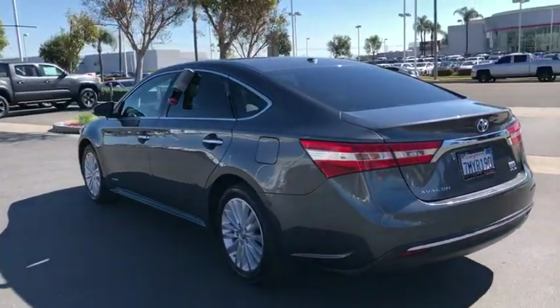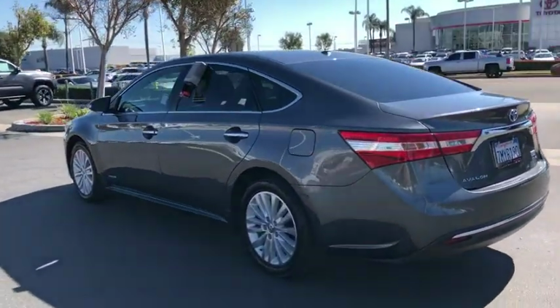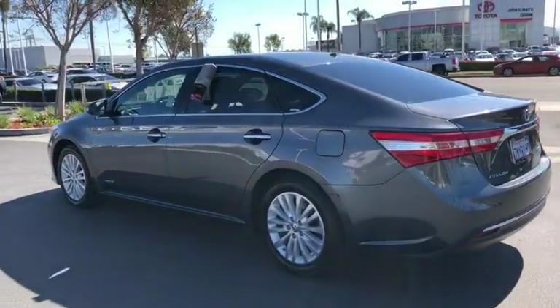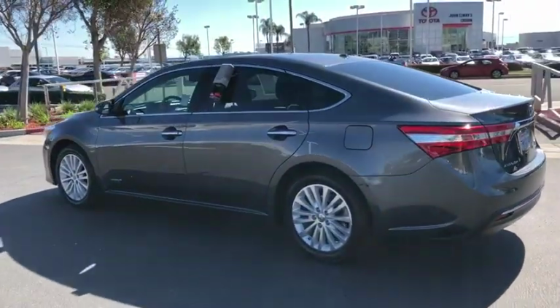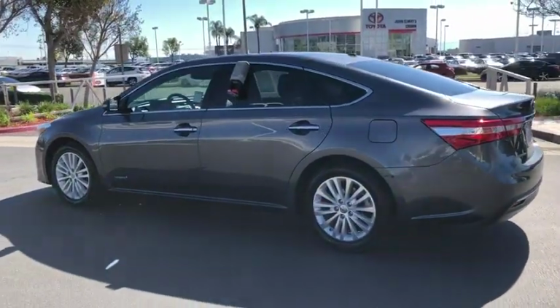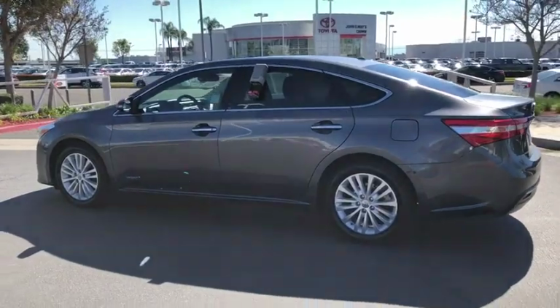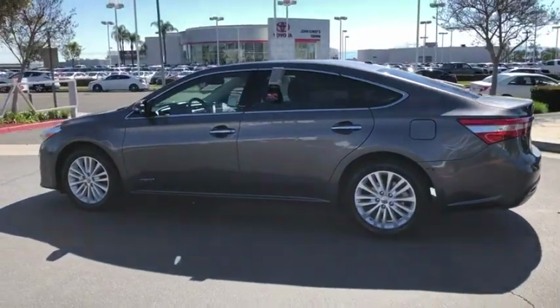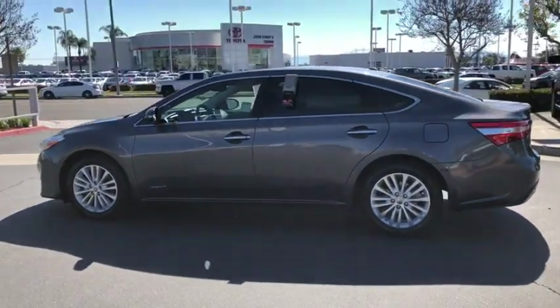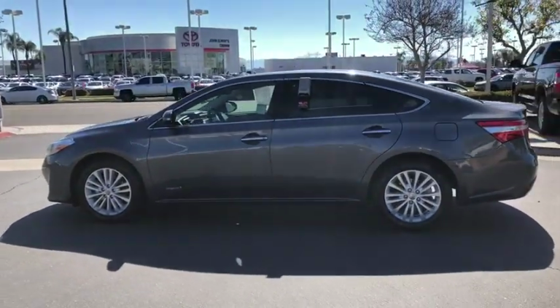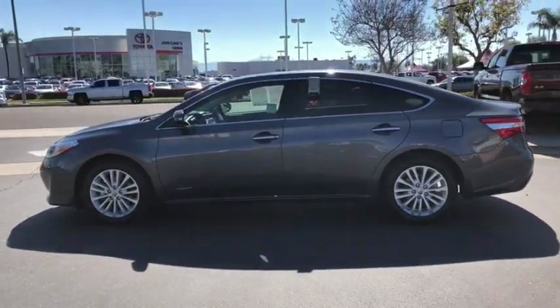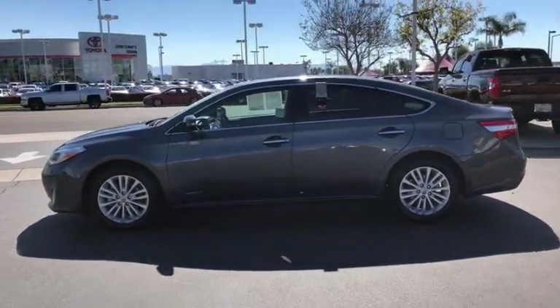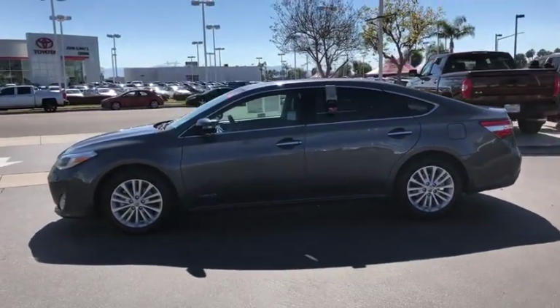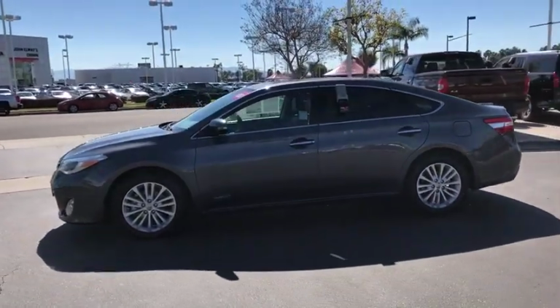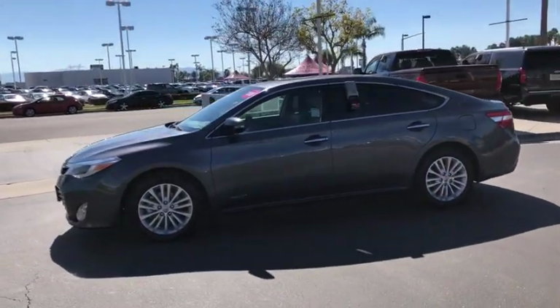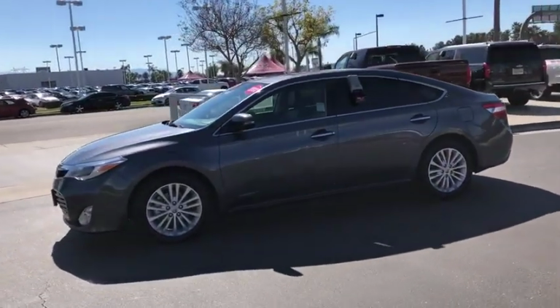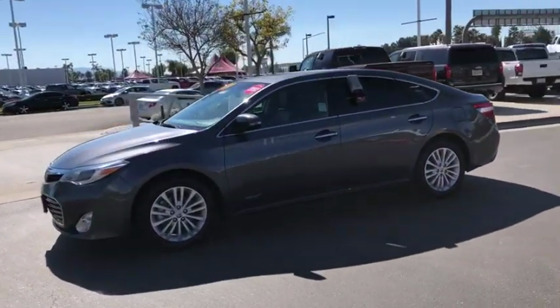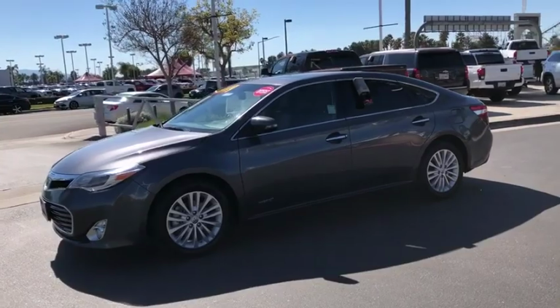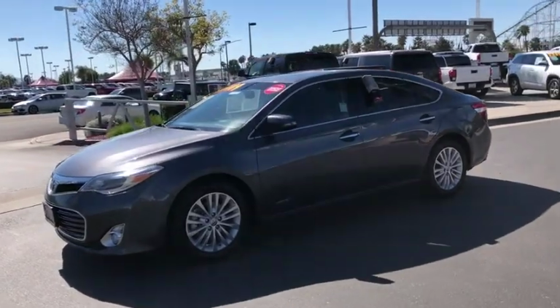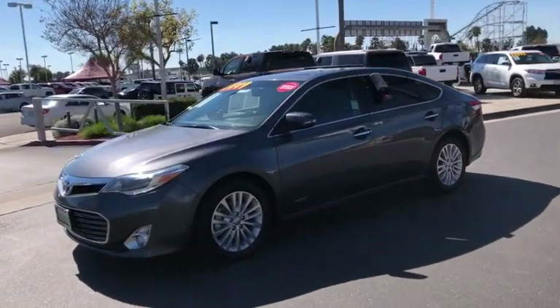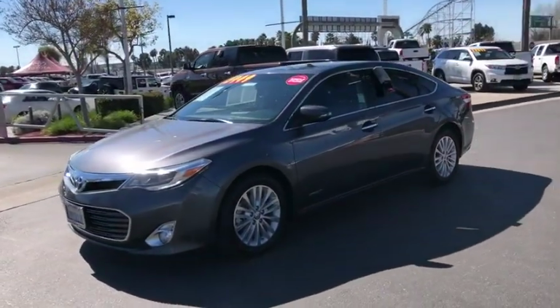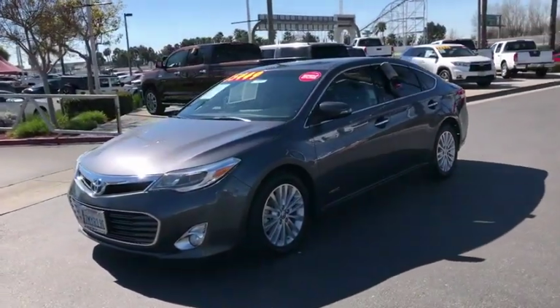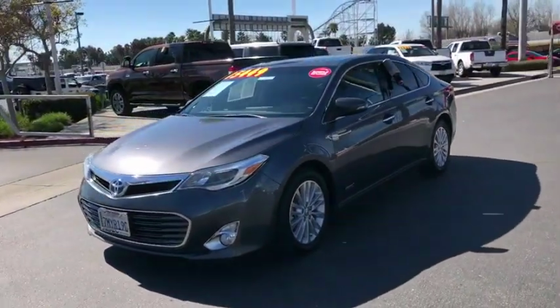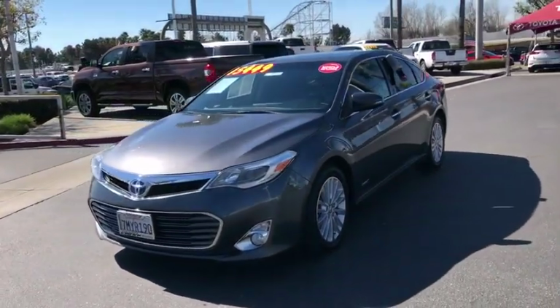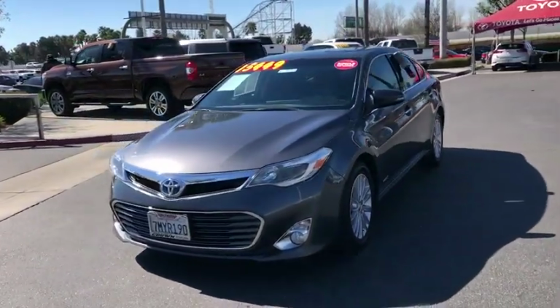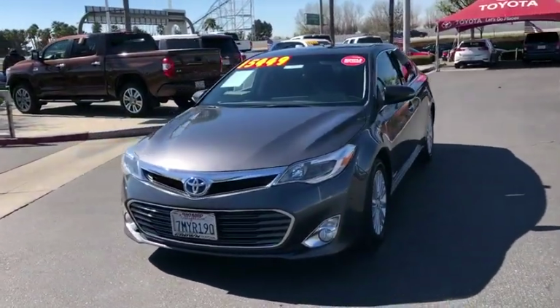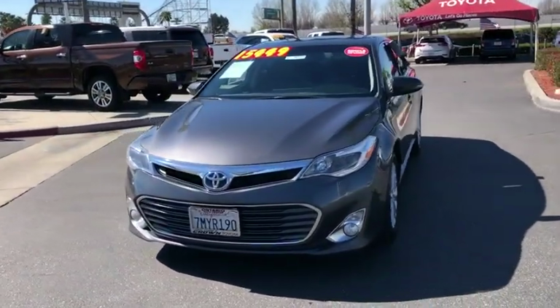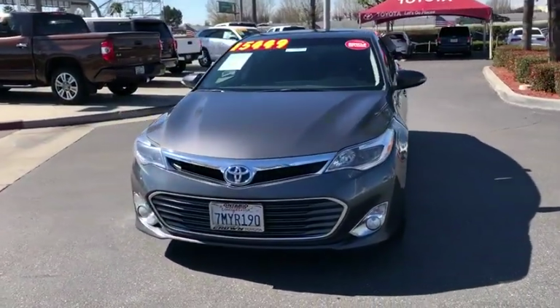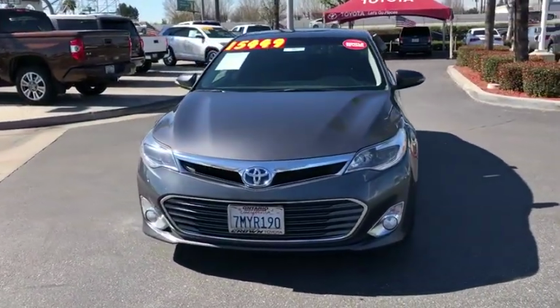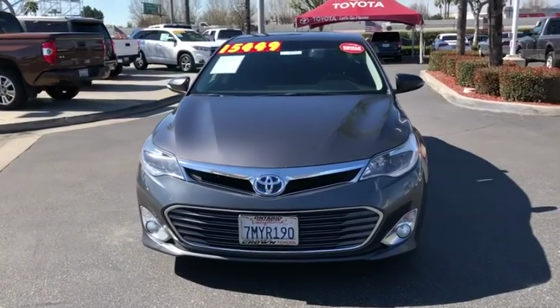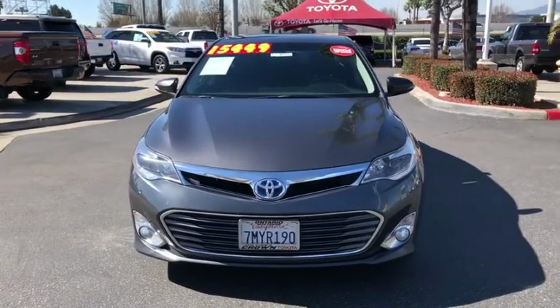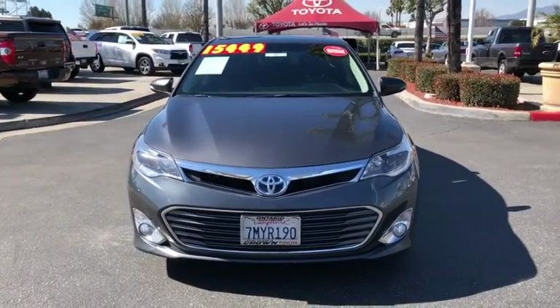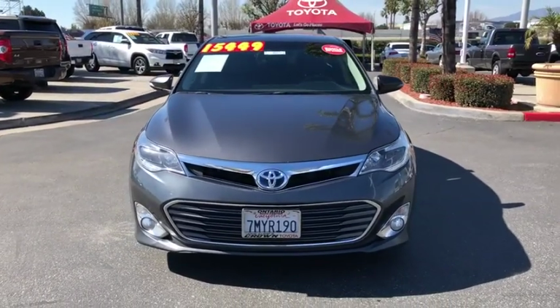Here are some of this vehicle's great options: power passenger seat, navigation system, traction control, leather-wrapped steering wheel, dual airbags, alloy wheels, power steering, four-wheel disc brakes, universal garage door opener, compass.